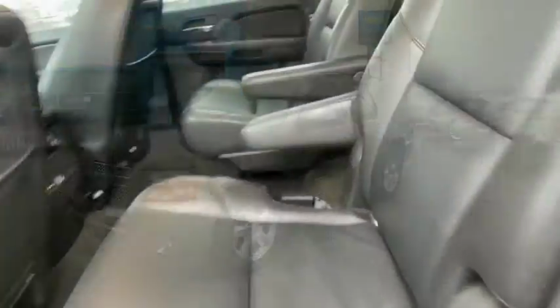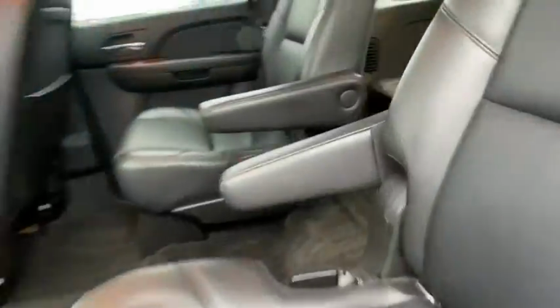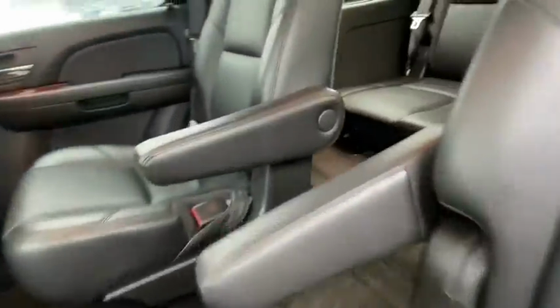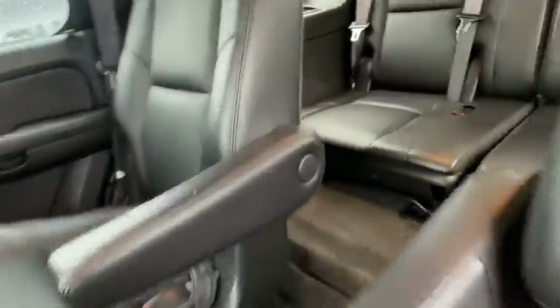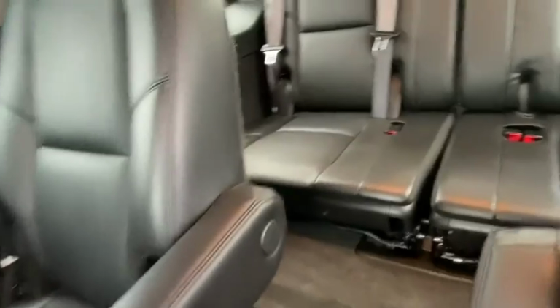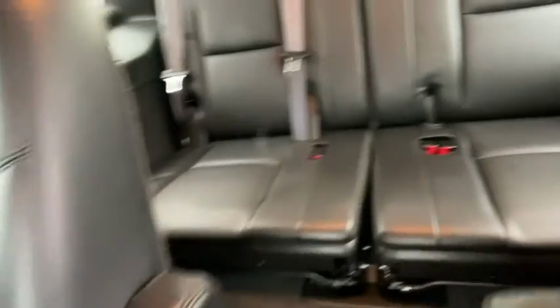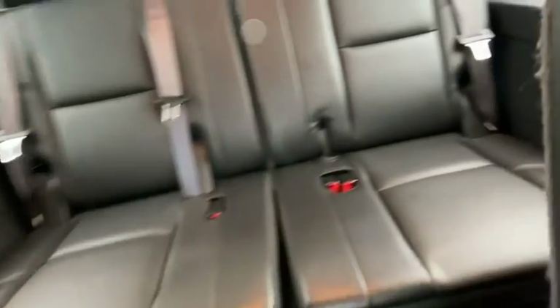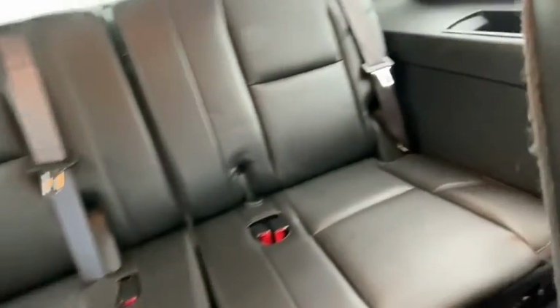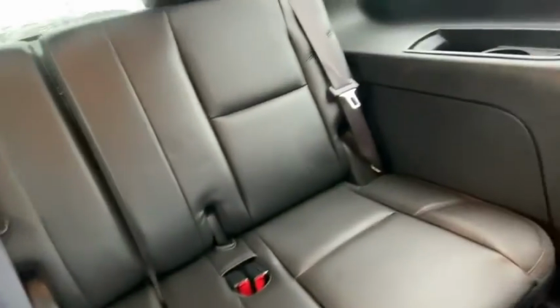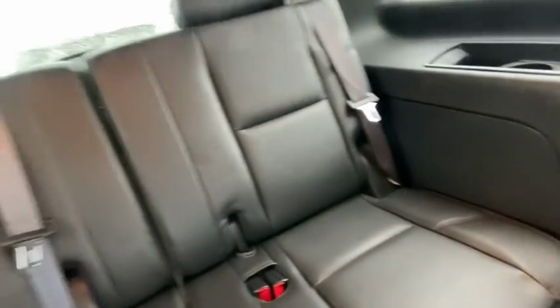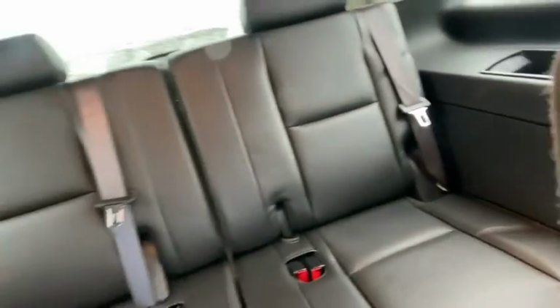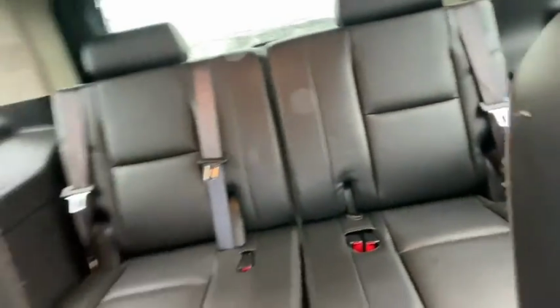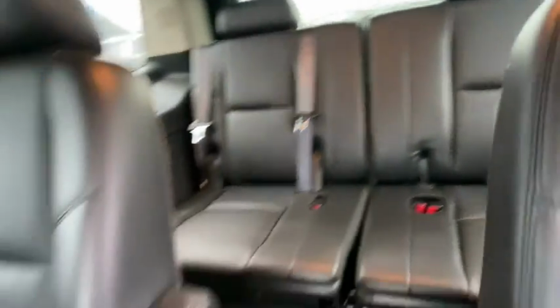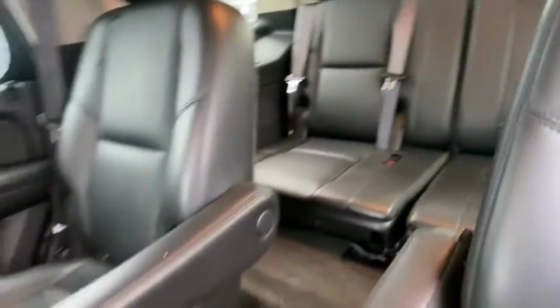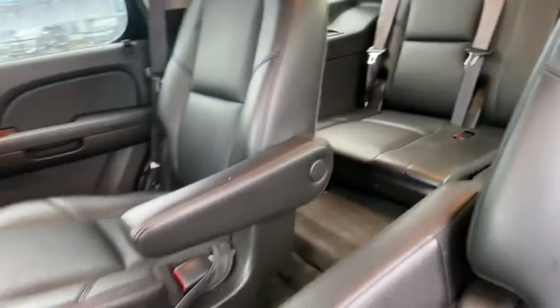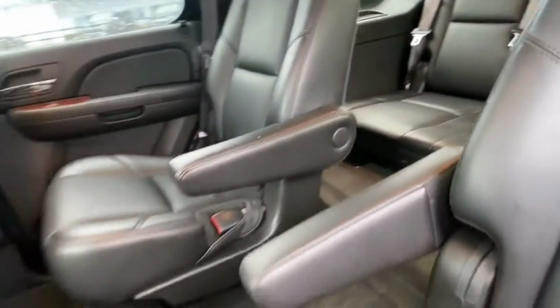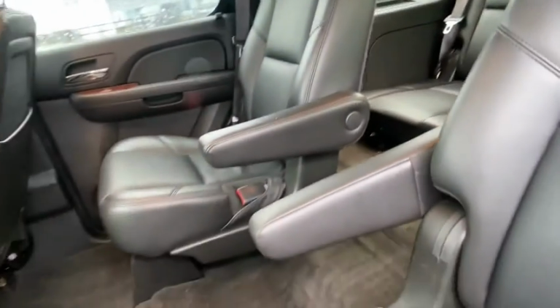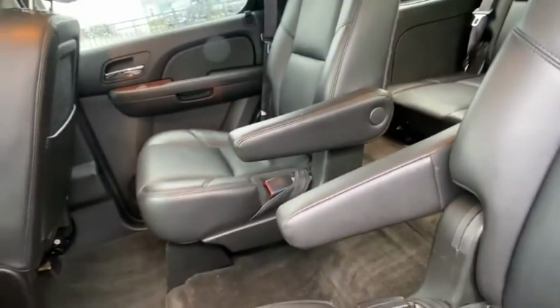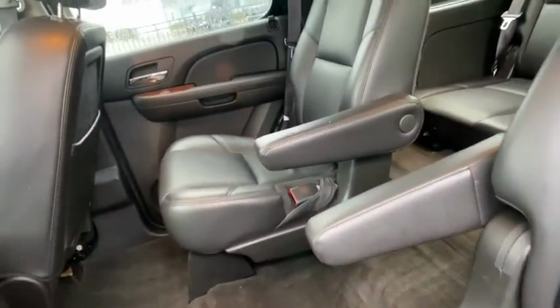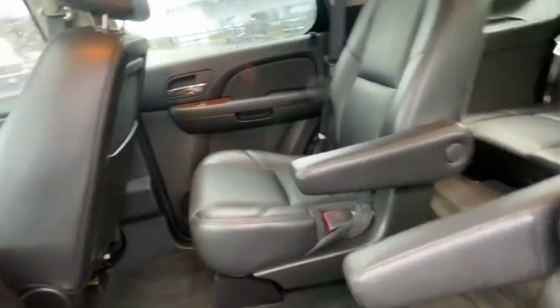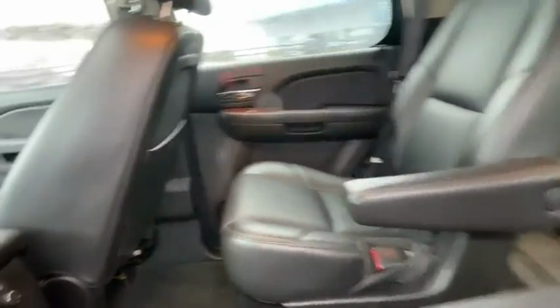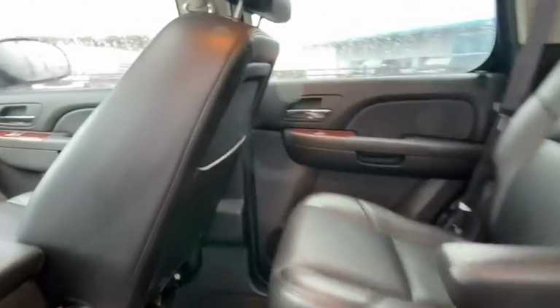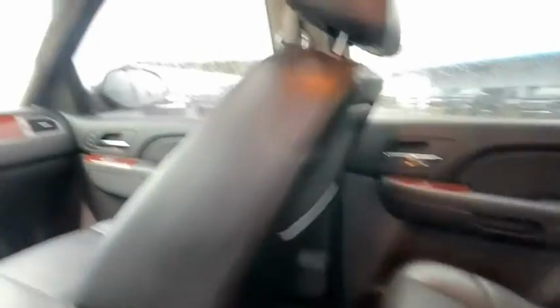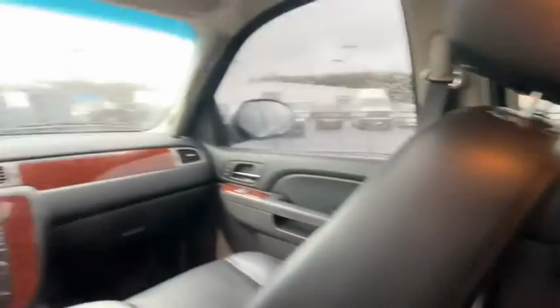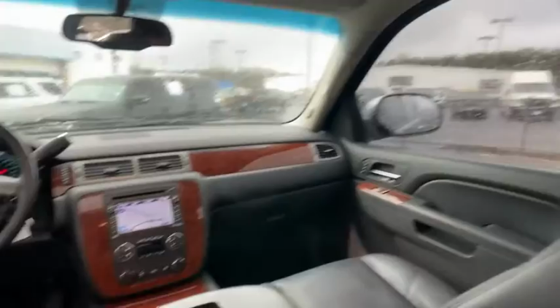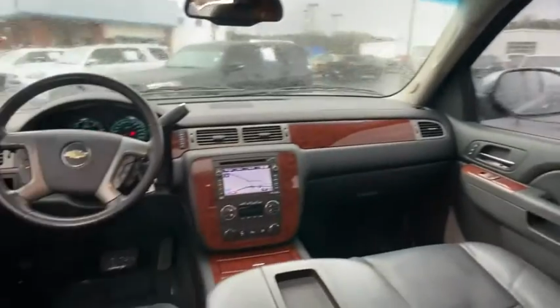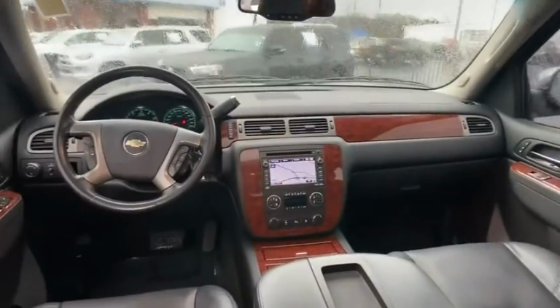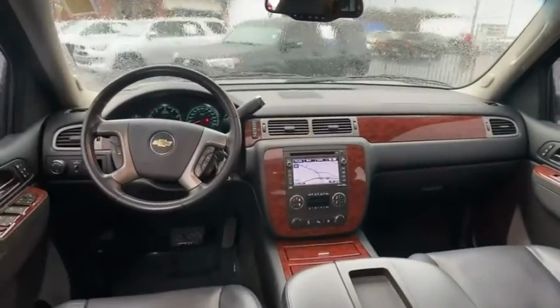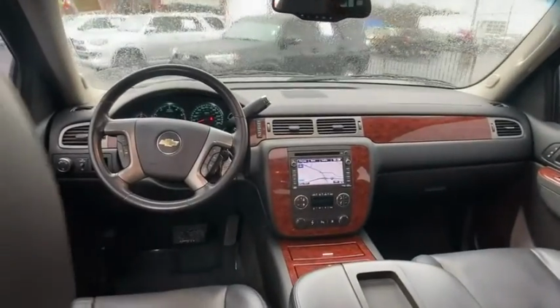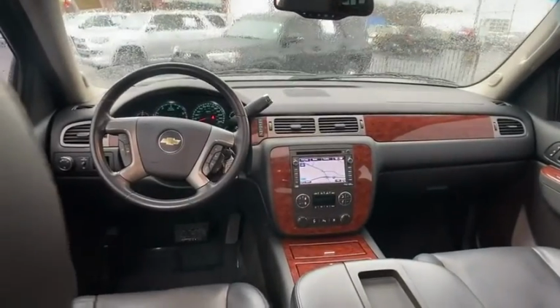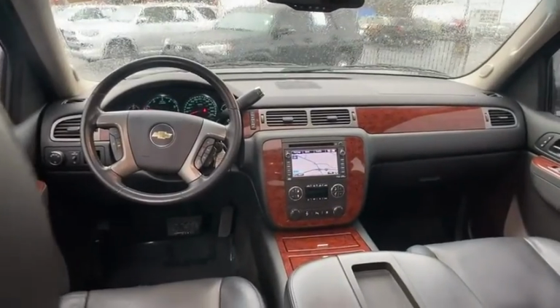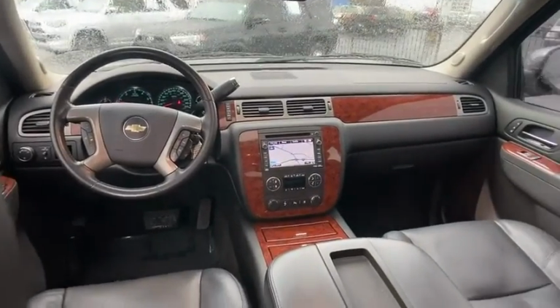Navigation system, power passenger seat, power liftgate, Bose sound system, traction control, remote engine start, dual airbags.